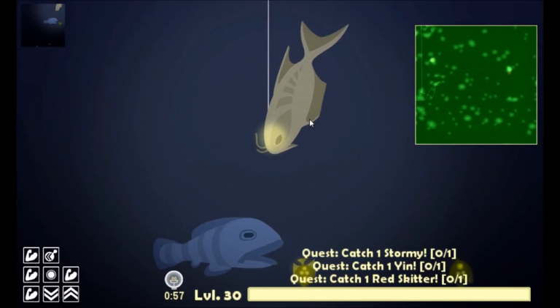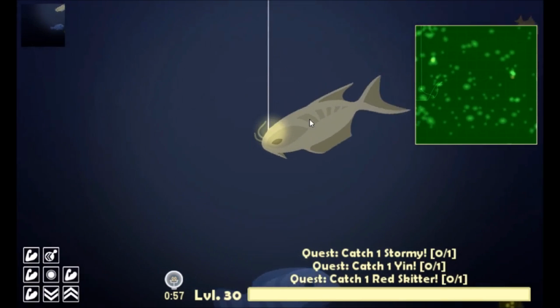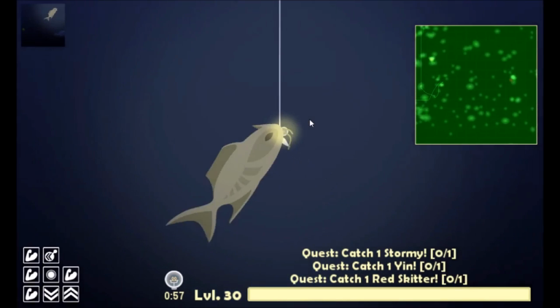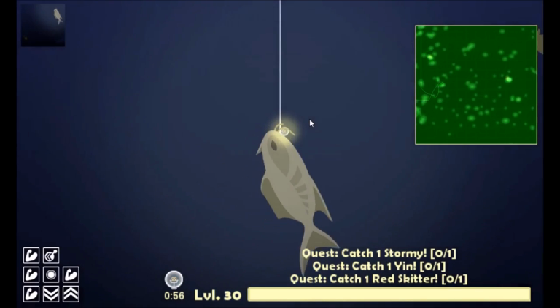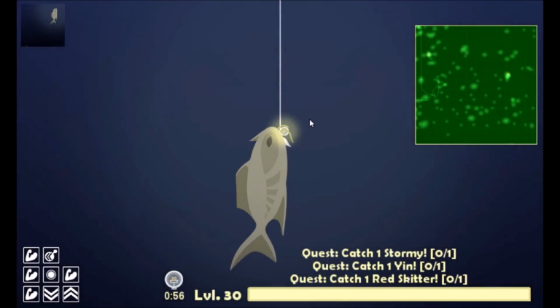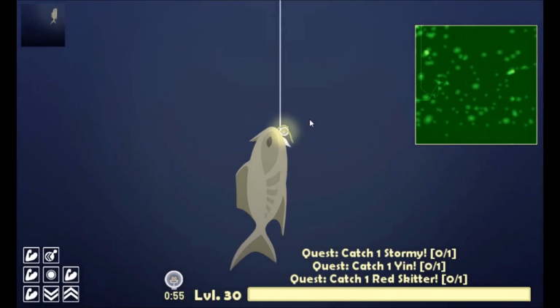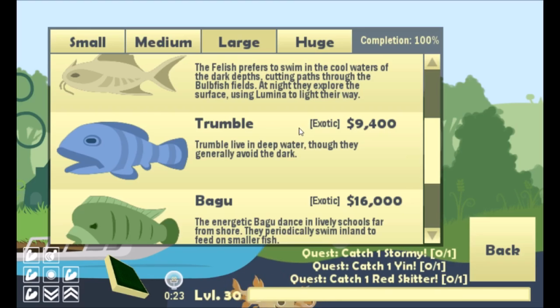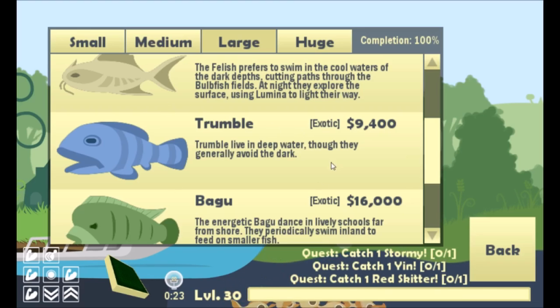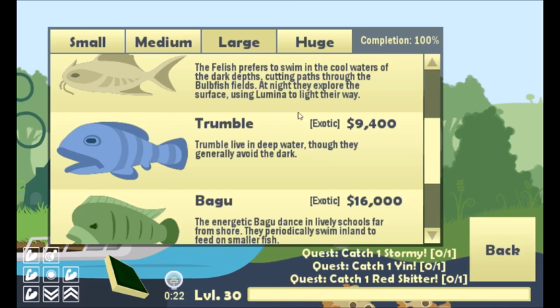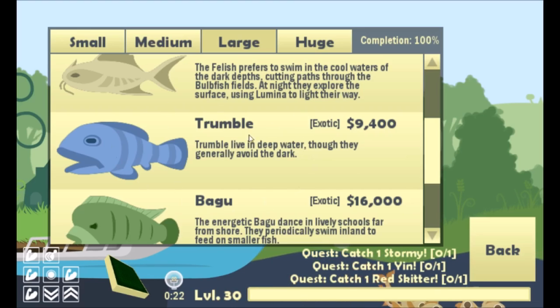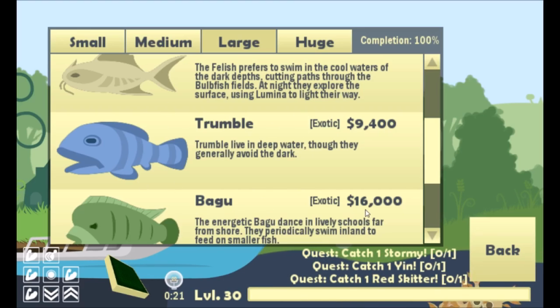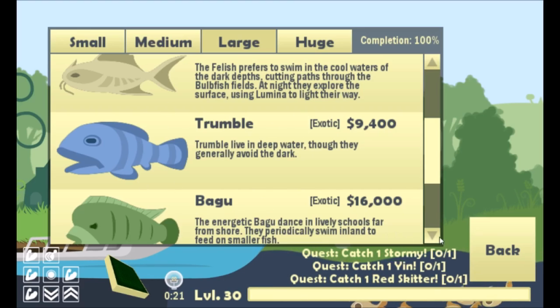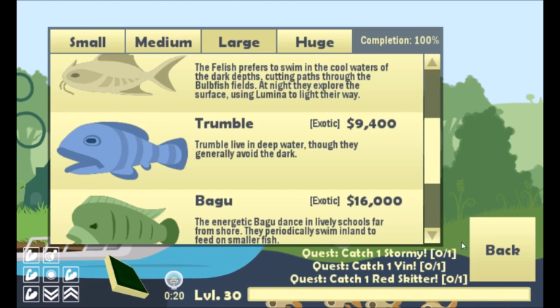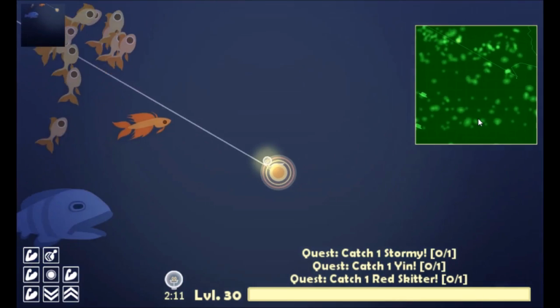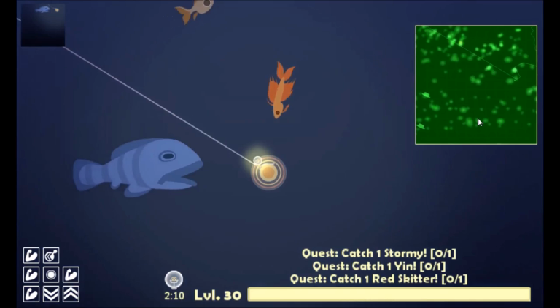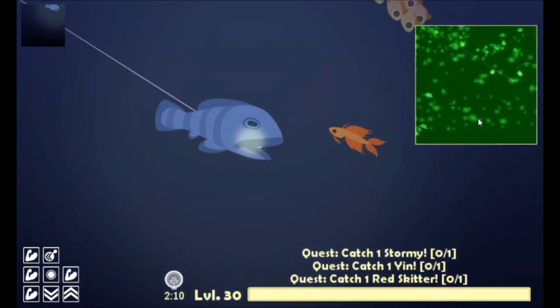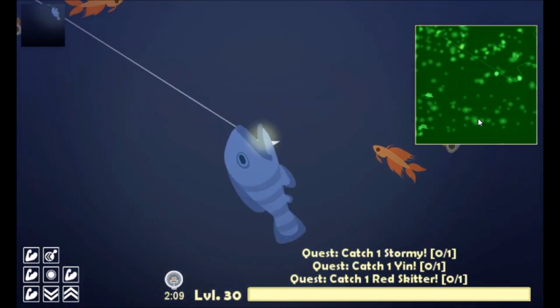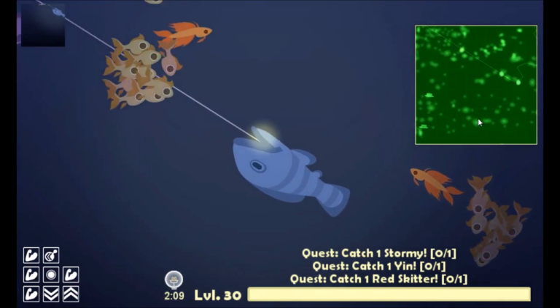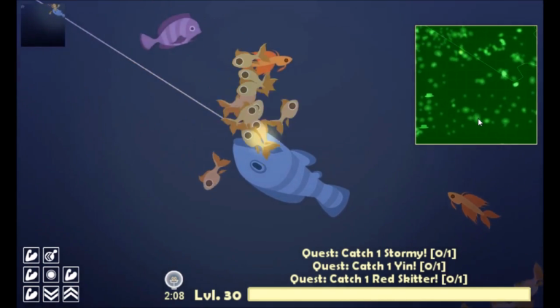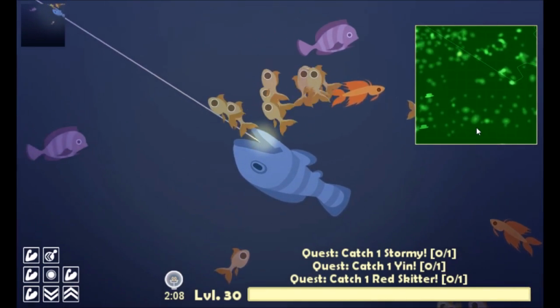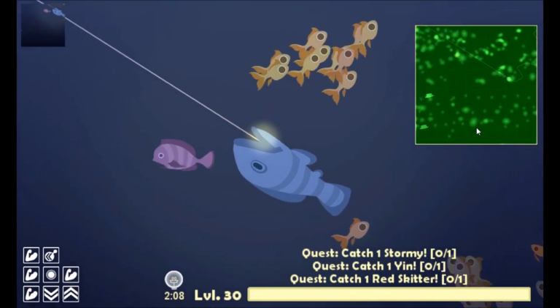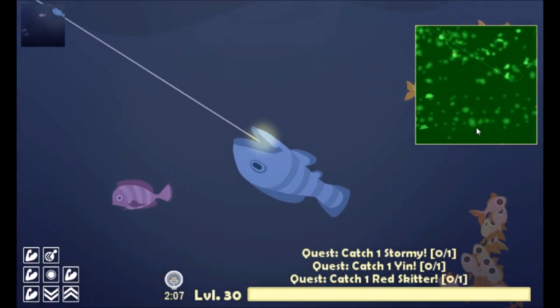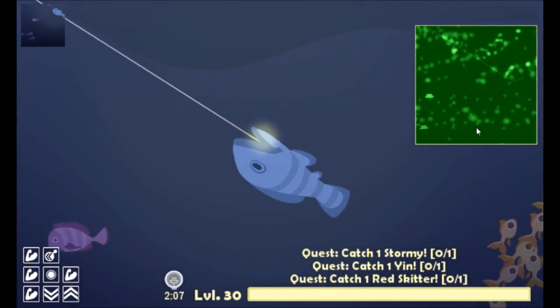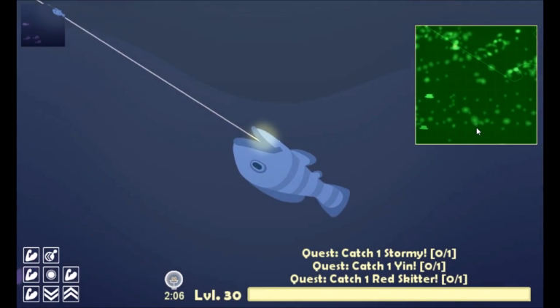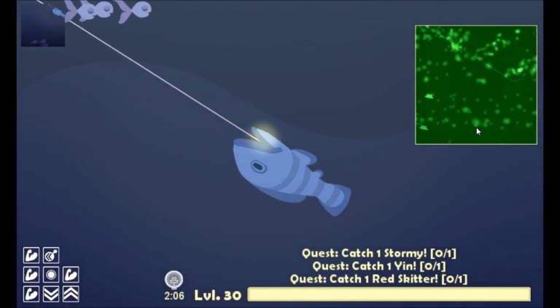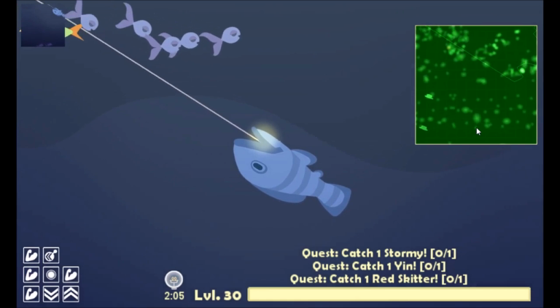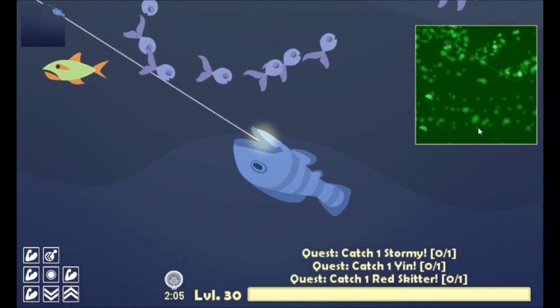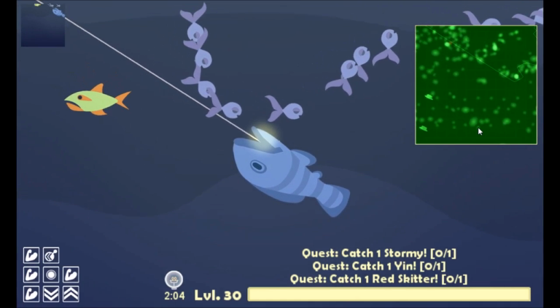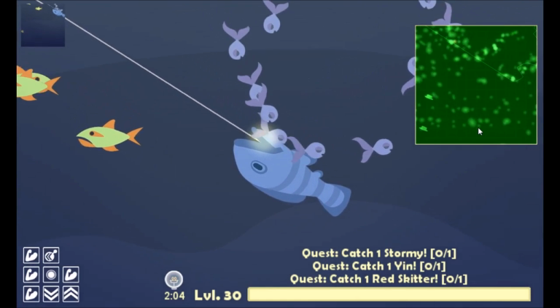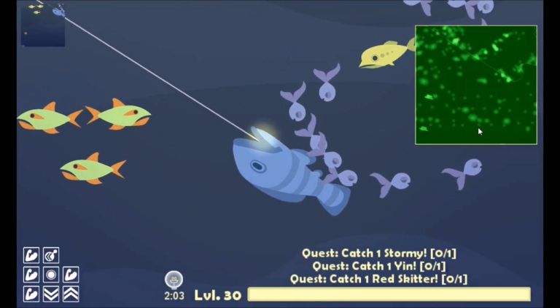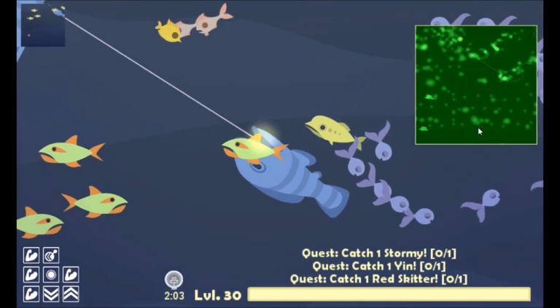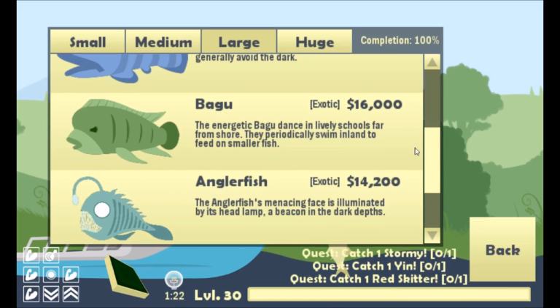The next fish is the trumbull, and this guy really isn't a problem. He's towards the depths — all you have to do is hook him. He doesn't really move much, and once you hook him he doesn't fight you at all. He's very easy to catch — easy money.